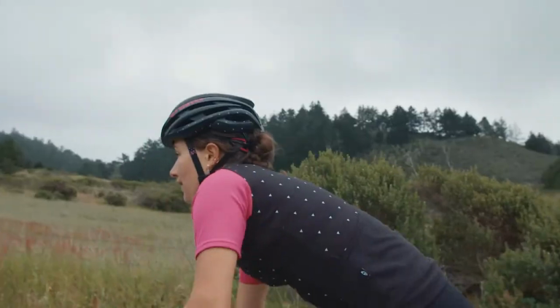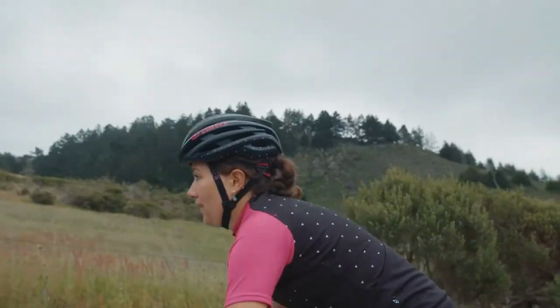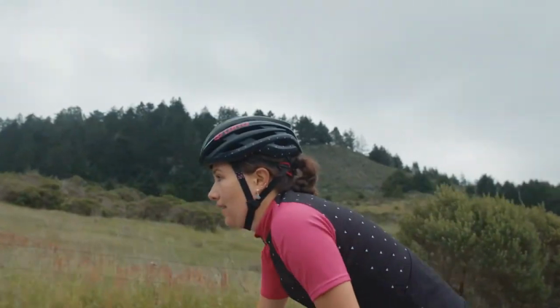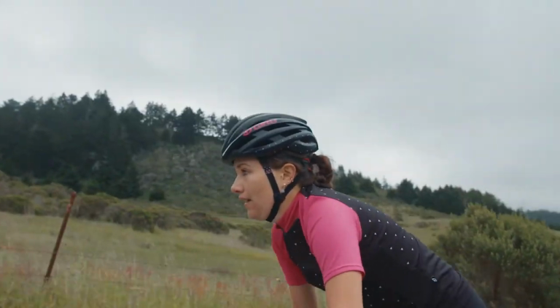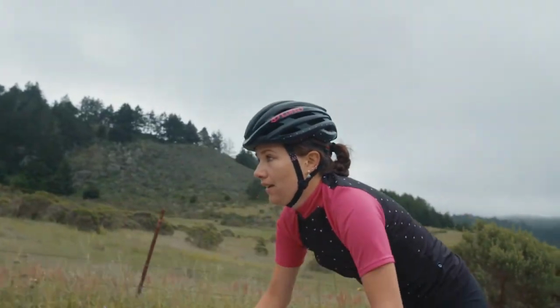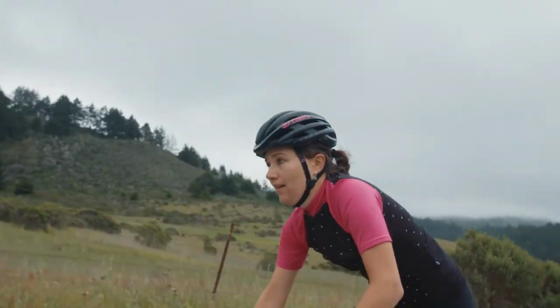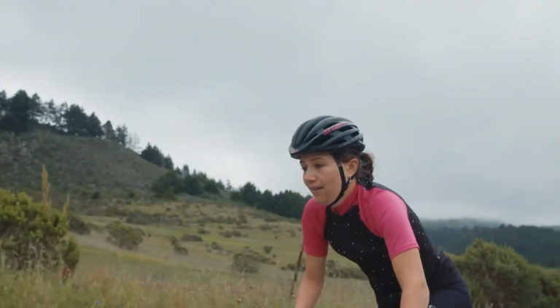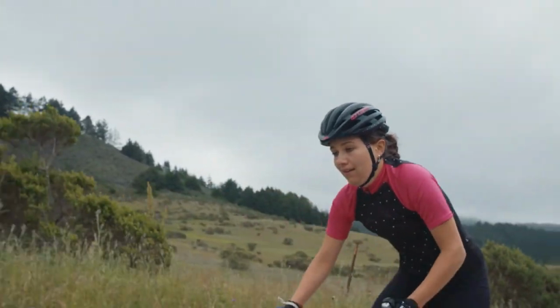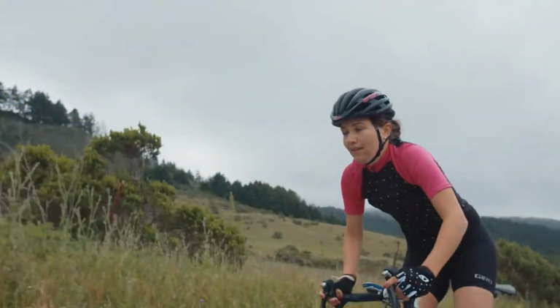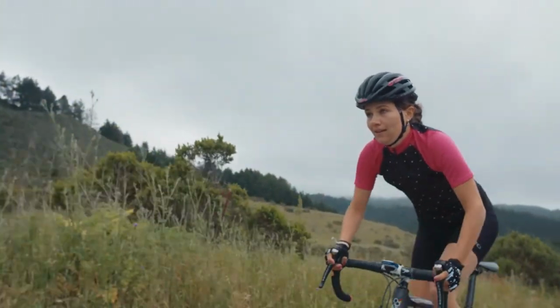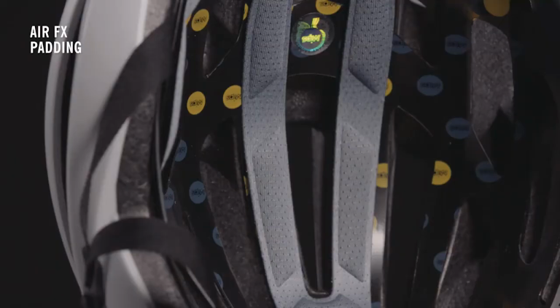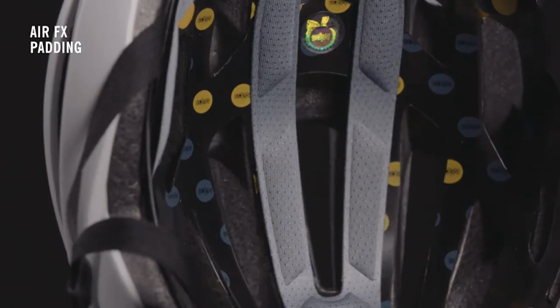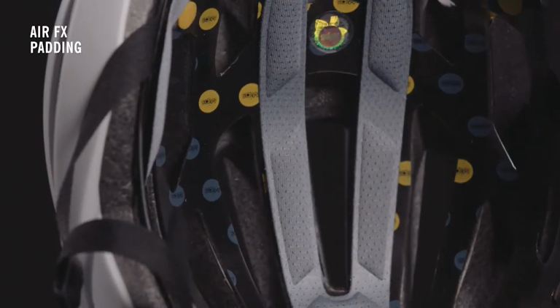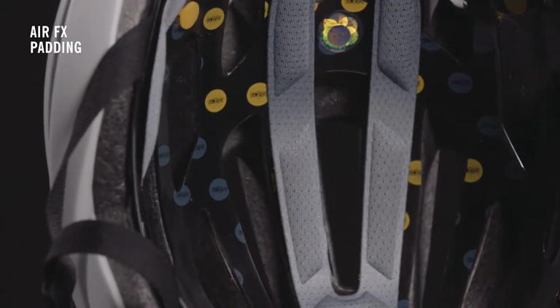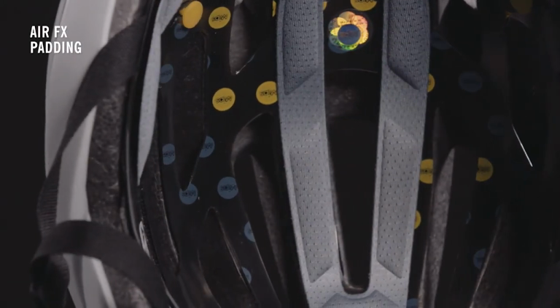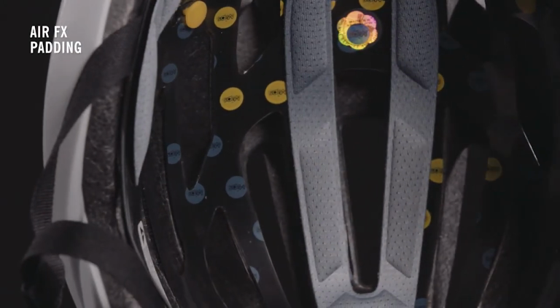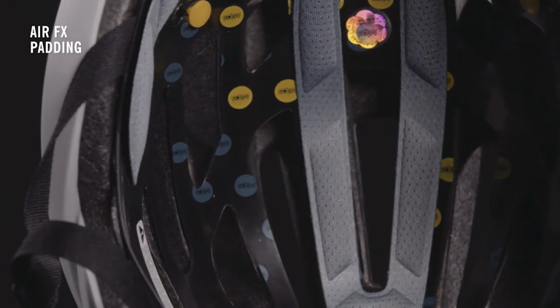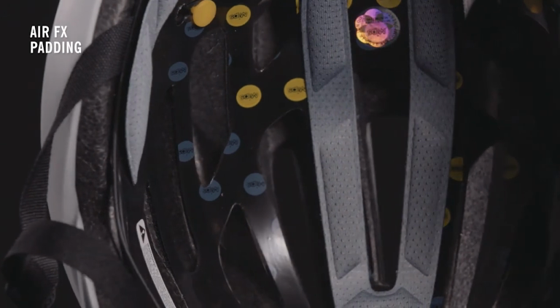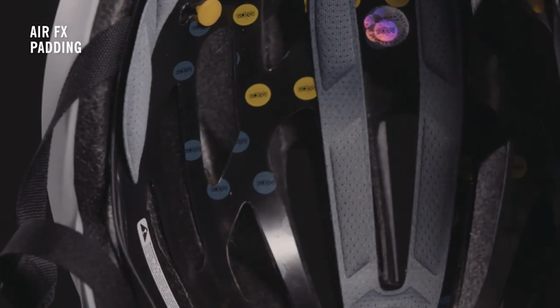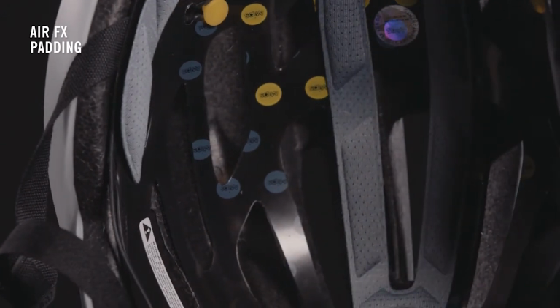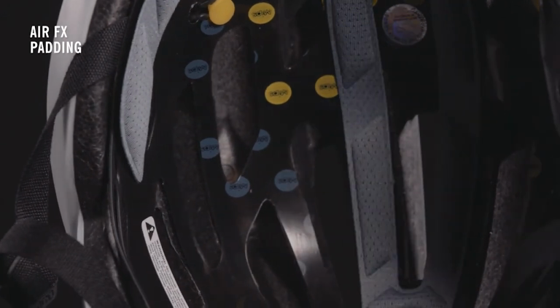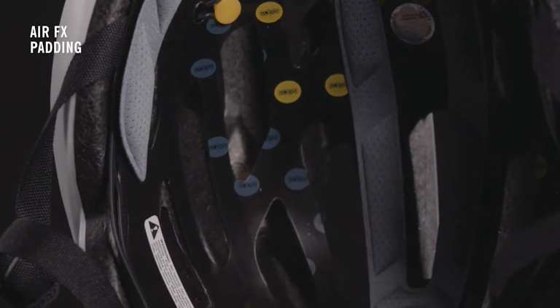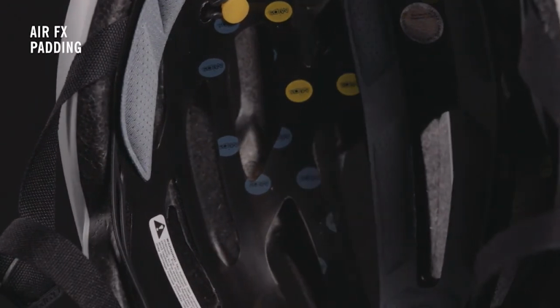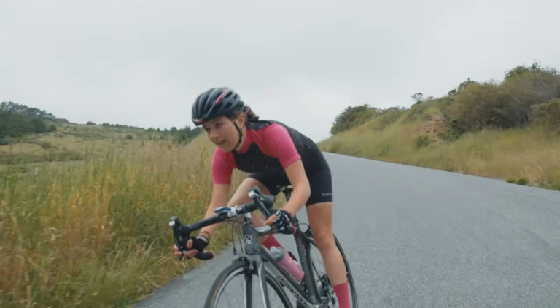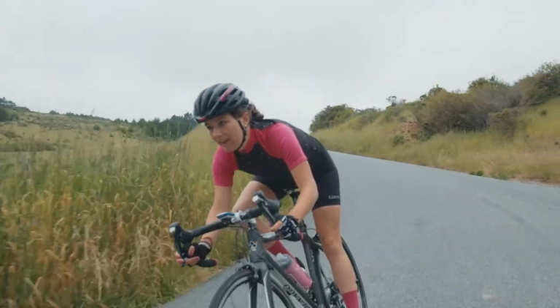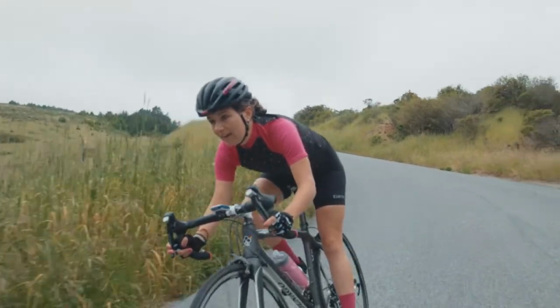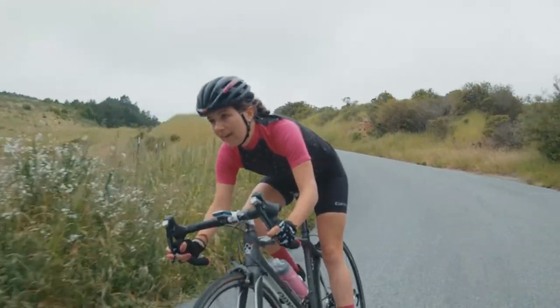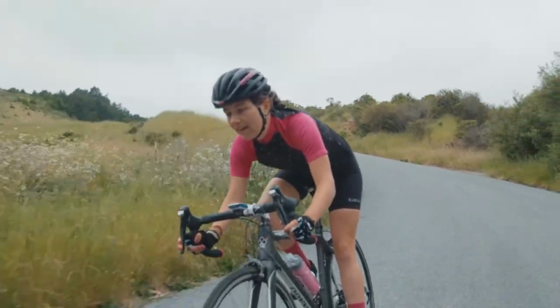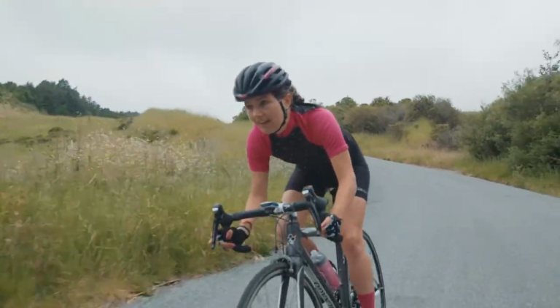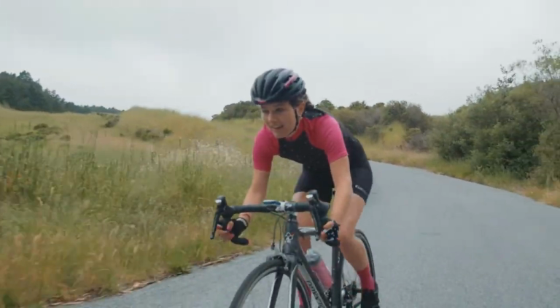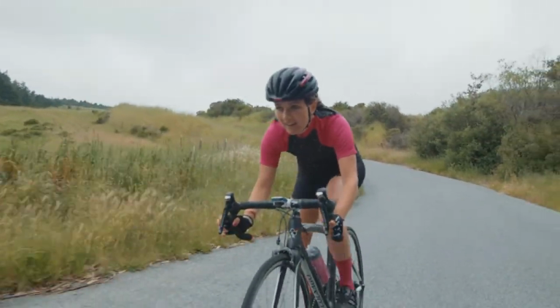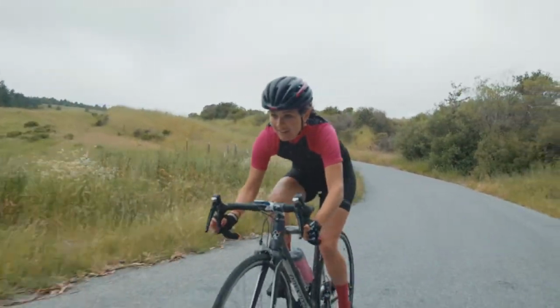We've outfitted this helmet with the Air FX Padding which has great wicking properties to draw moisture away from your skin, offering comfort on even your longest ride.